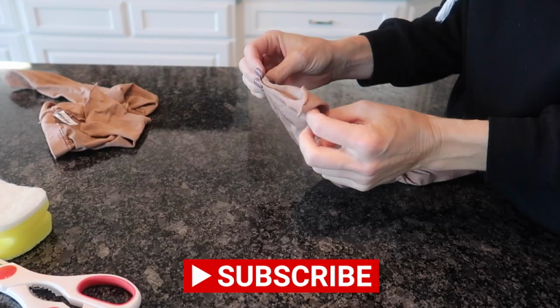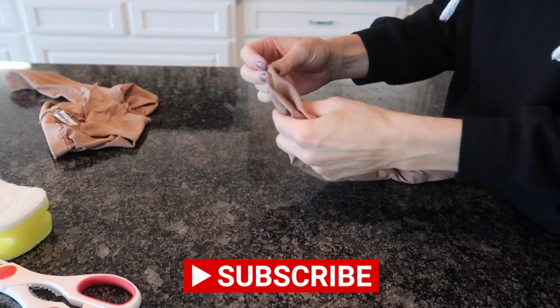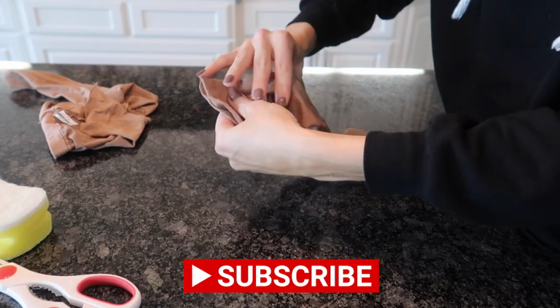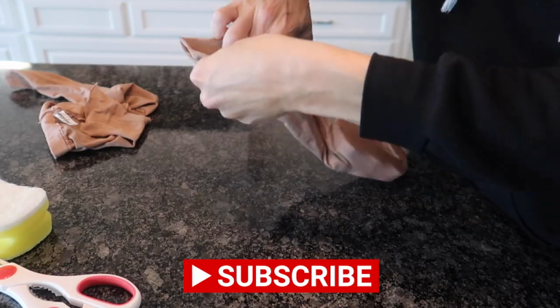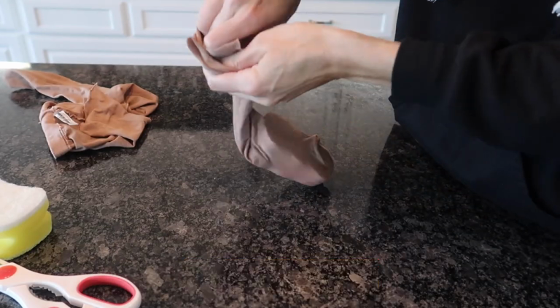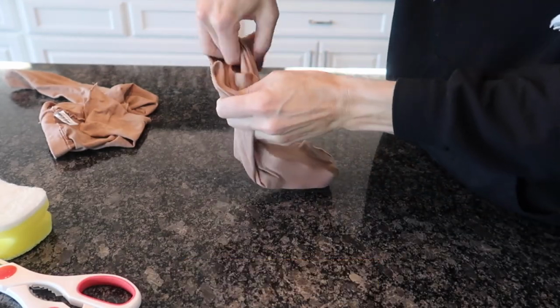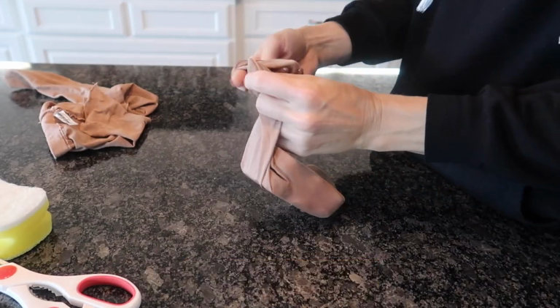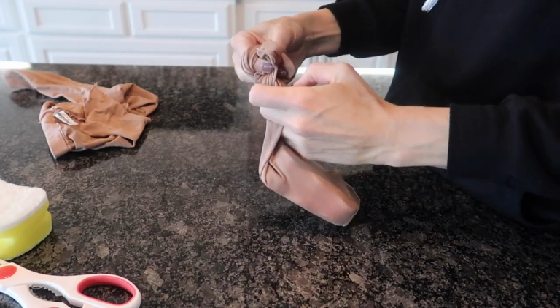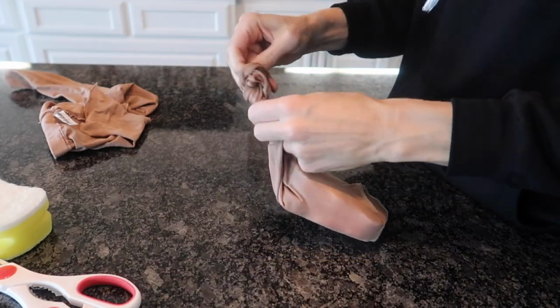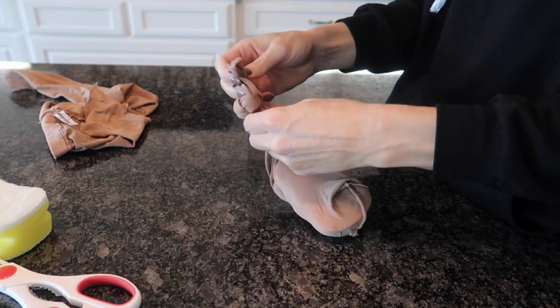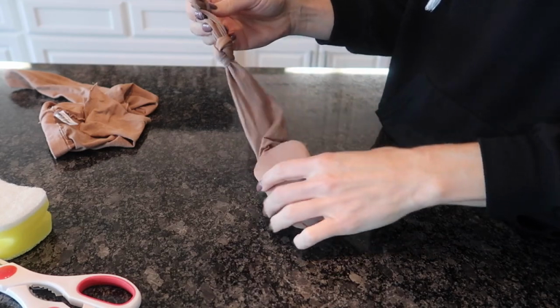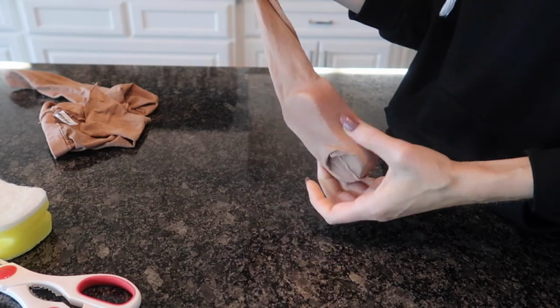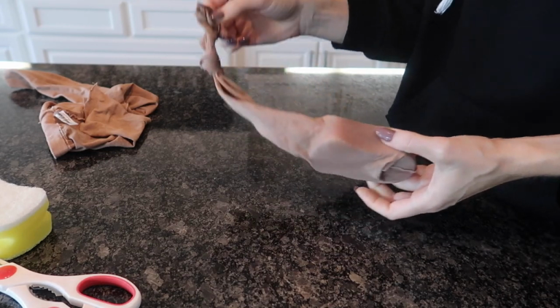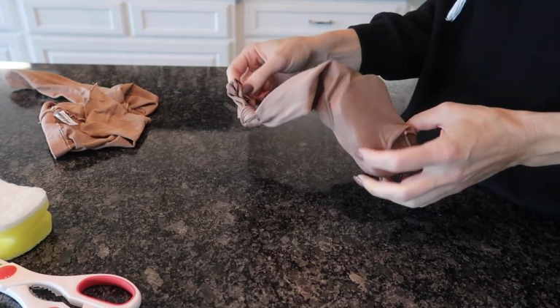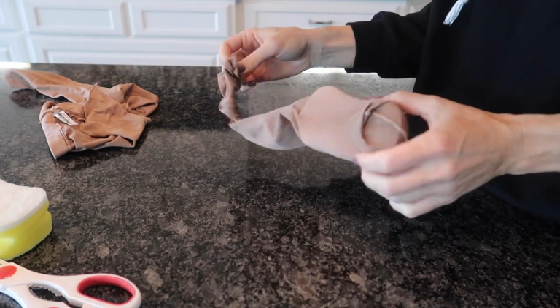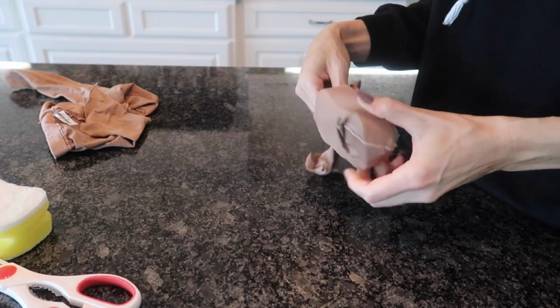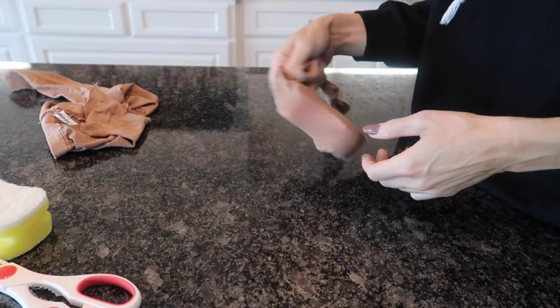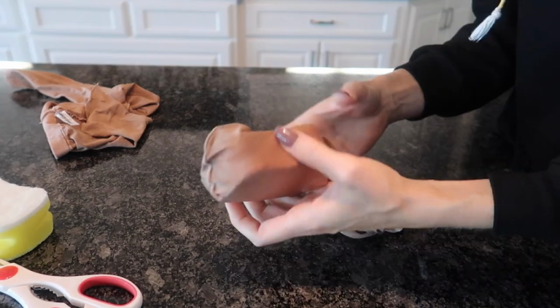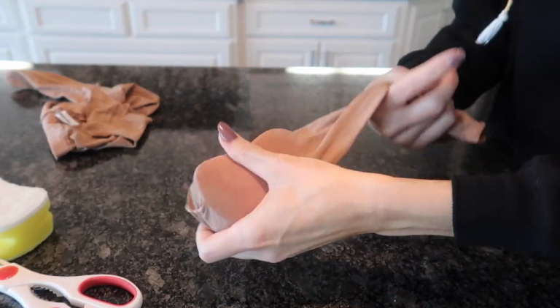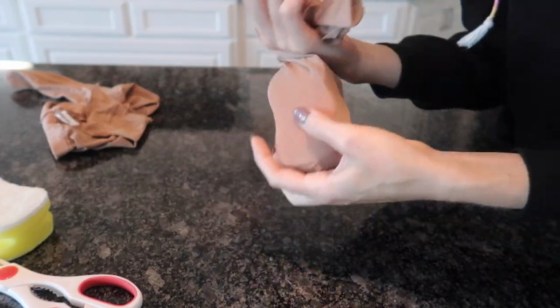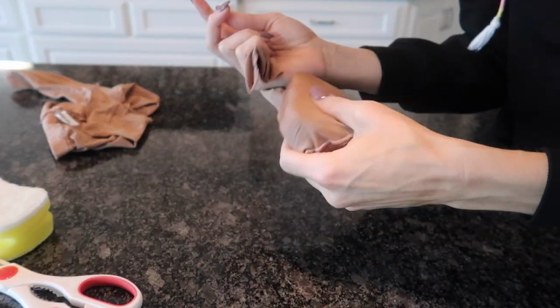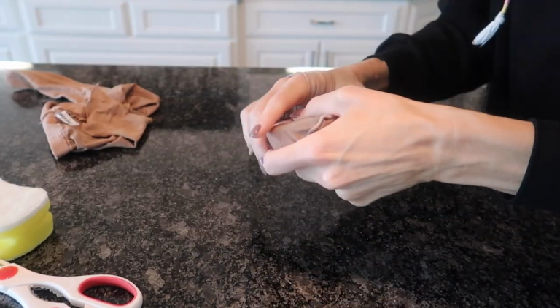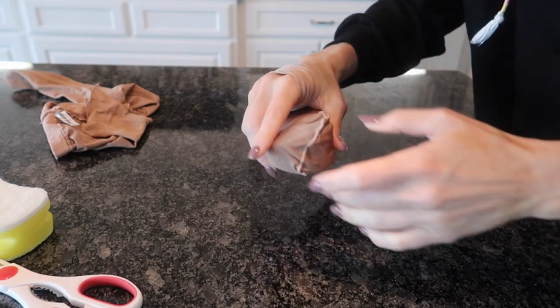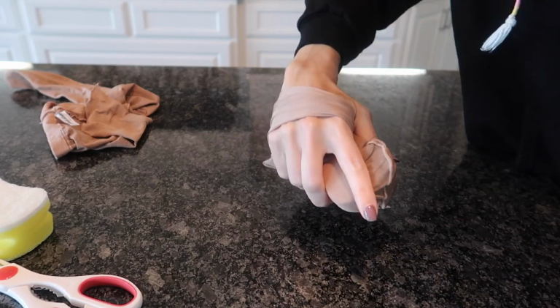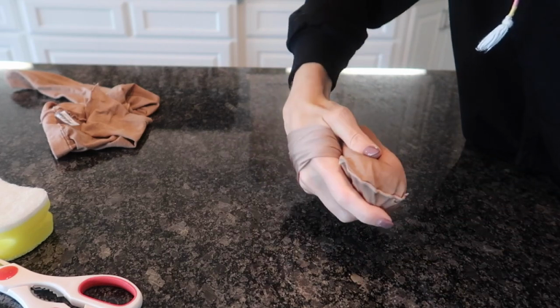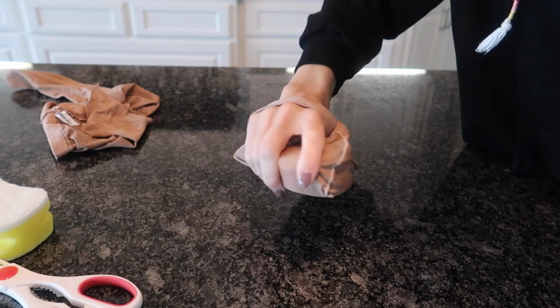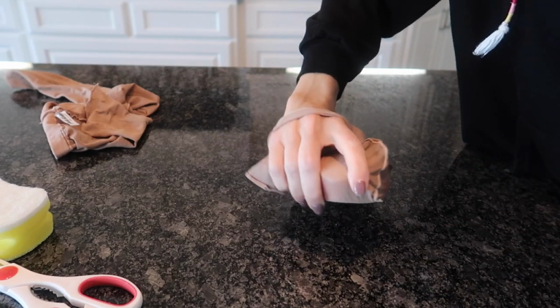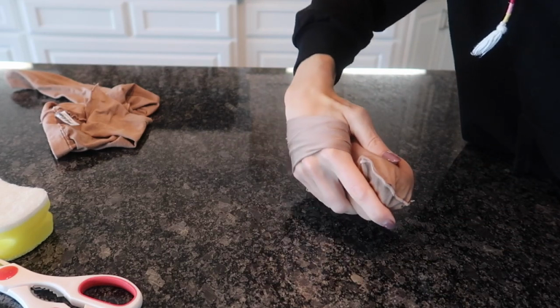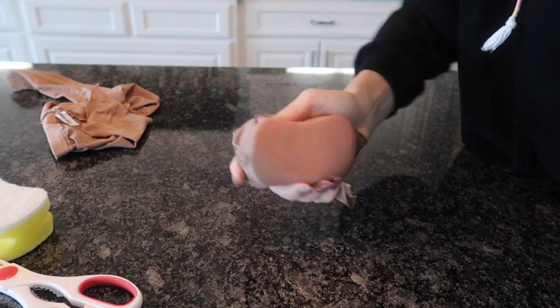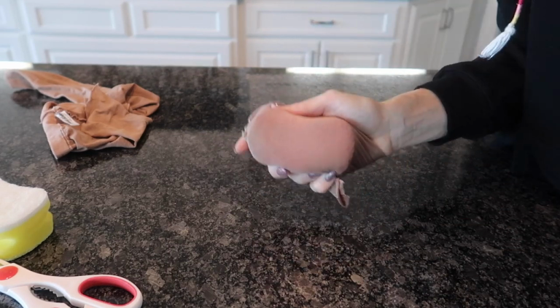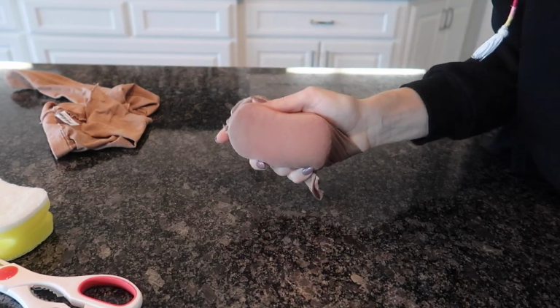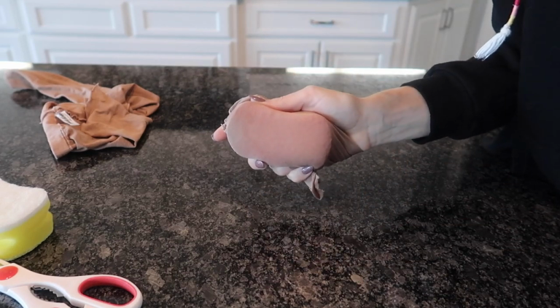You can leave this end open or you can just tie it off if you want to — I'm going to go ahead and do that. Look at this fun little thing we have here. I'm going to go ahead and wrap this around my hand like so. You have a nice grip on your sponge to do some amazing things.